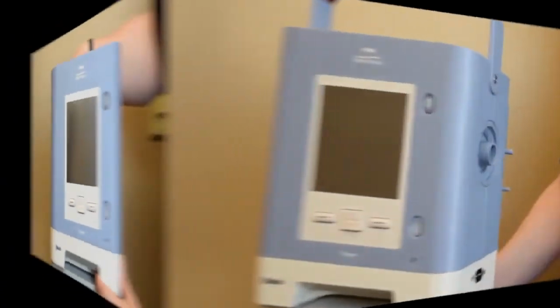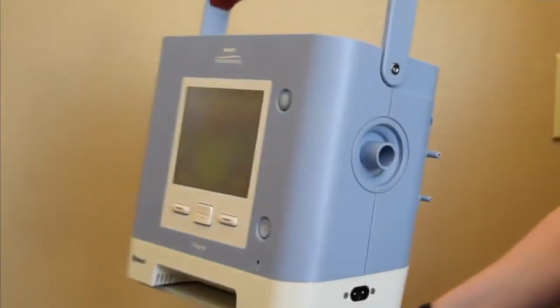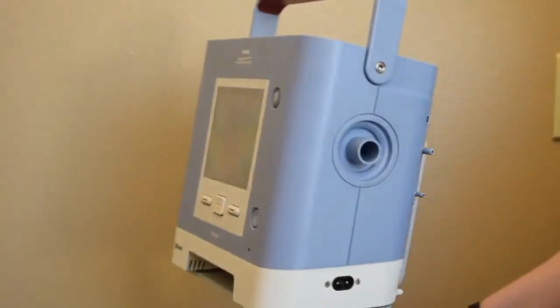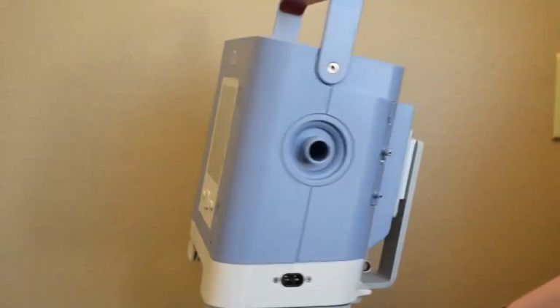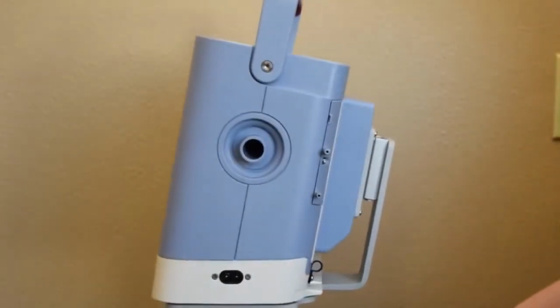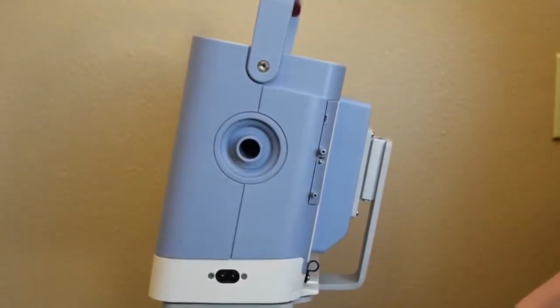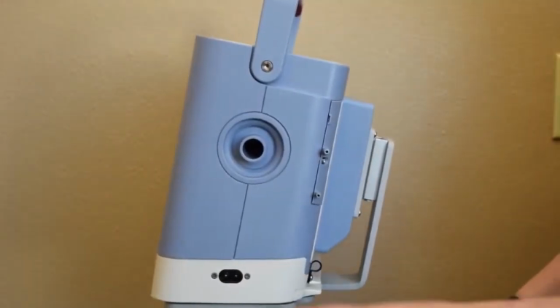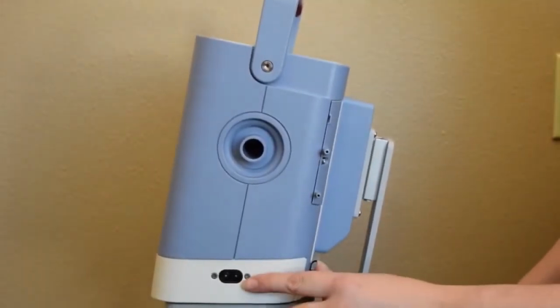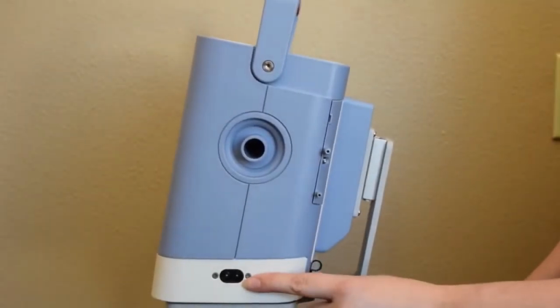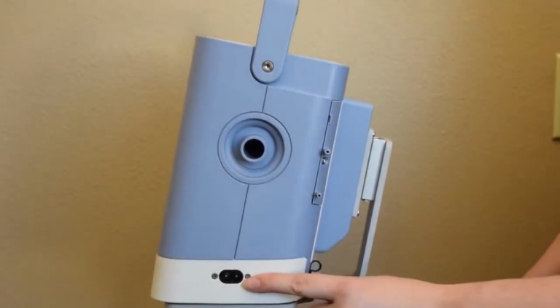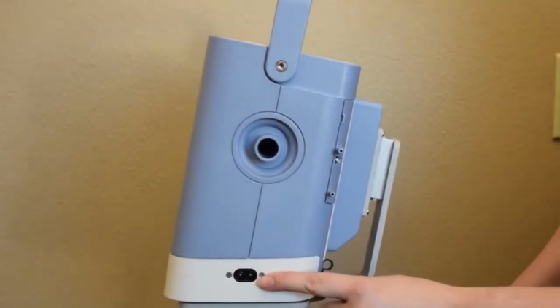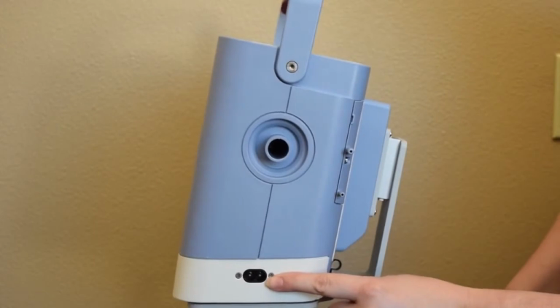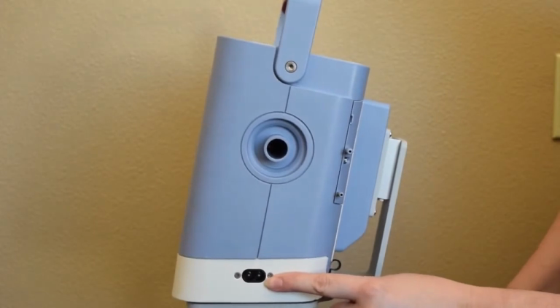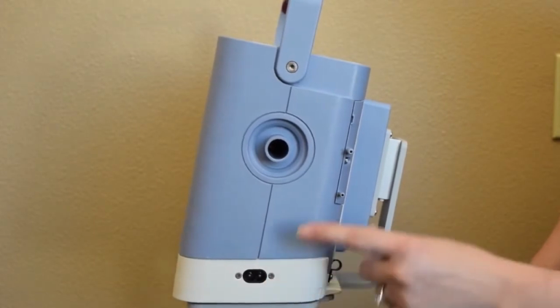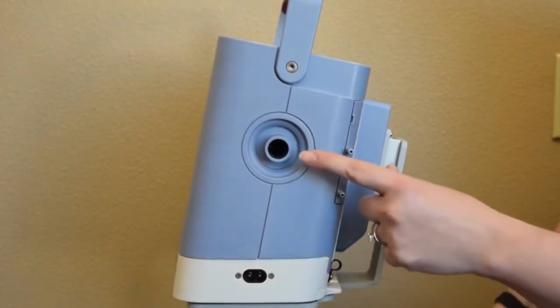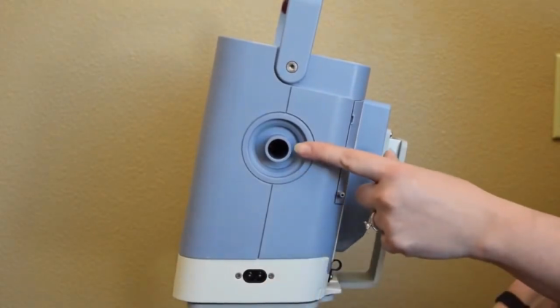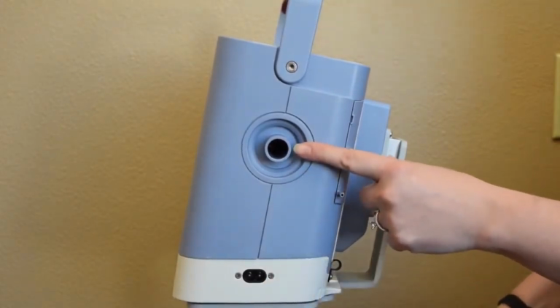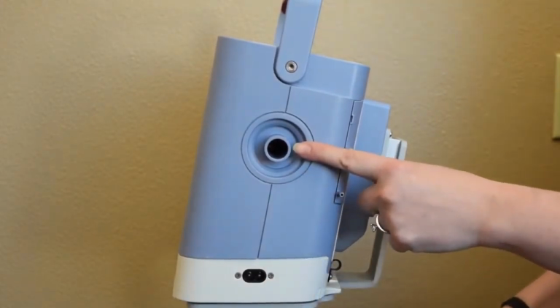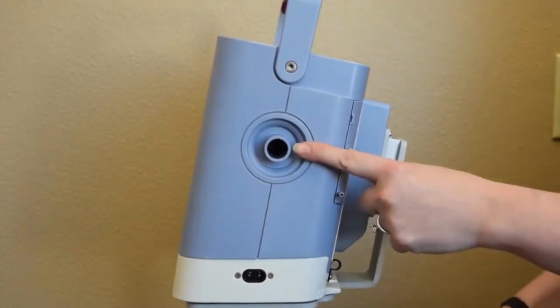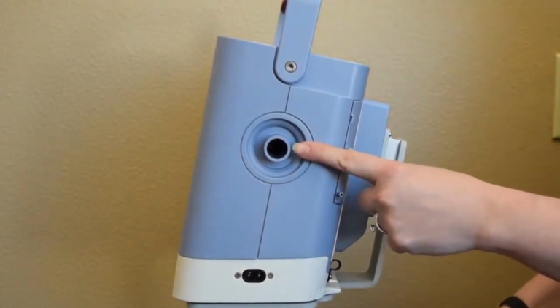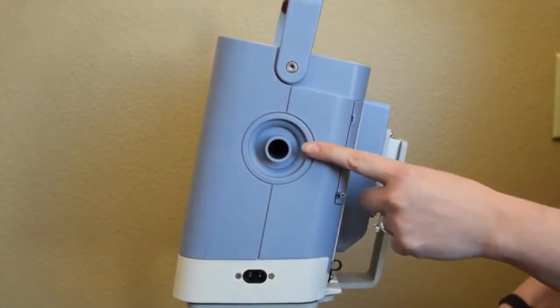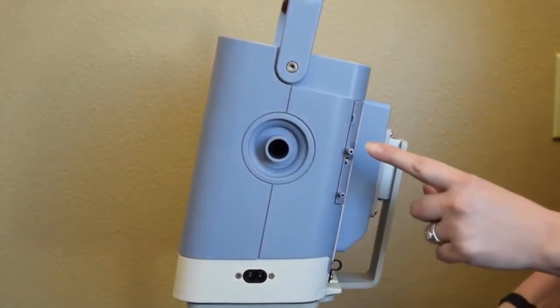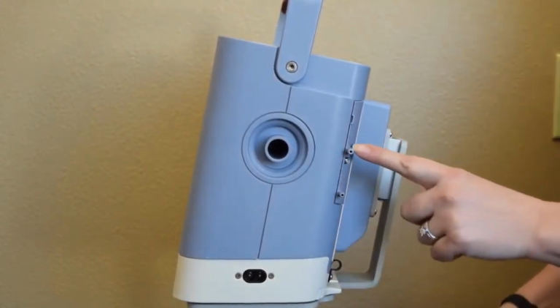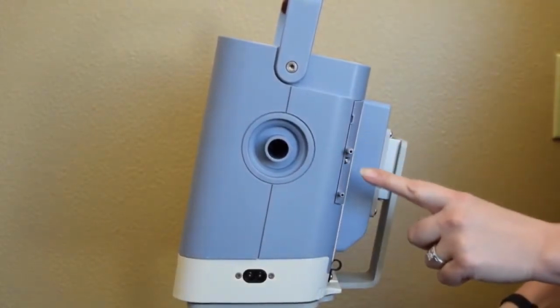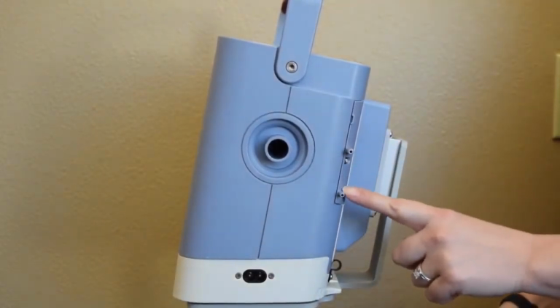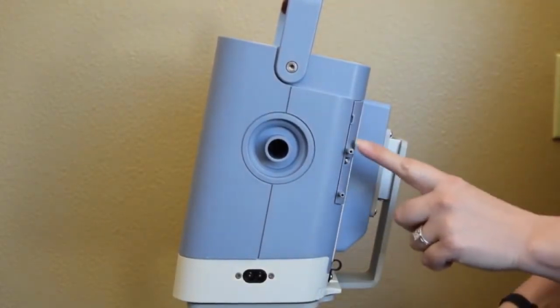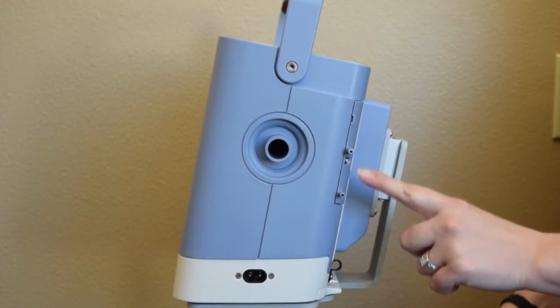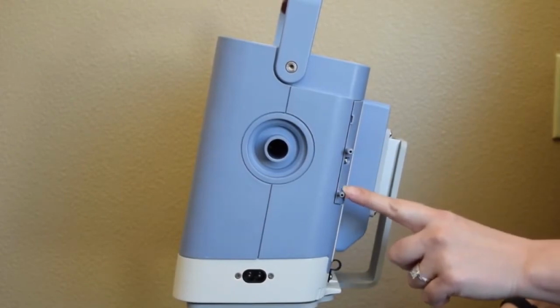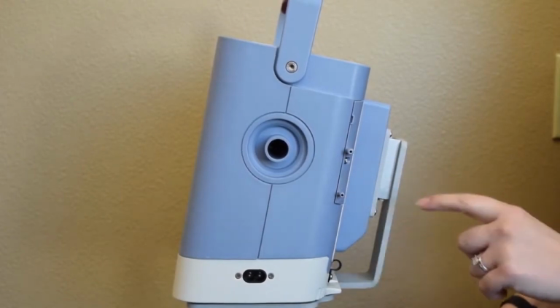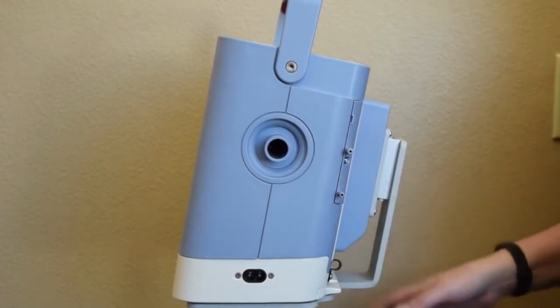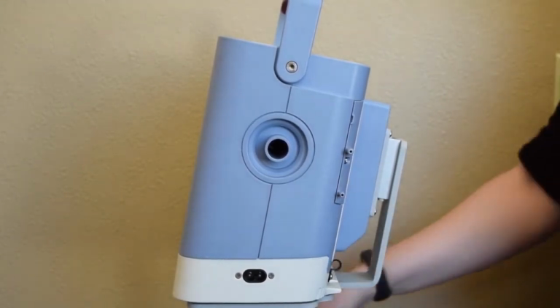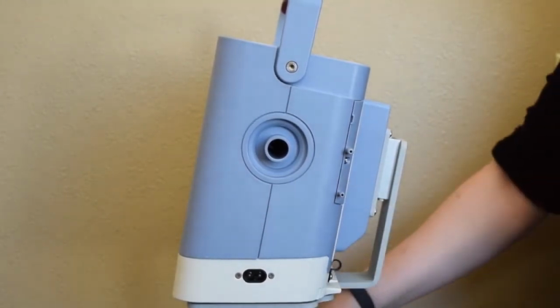For your side panel, we have our AC power cord inlet, our breathing circuit connection, and then our pressure line and exhalation valve lines for your active circuit port.